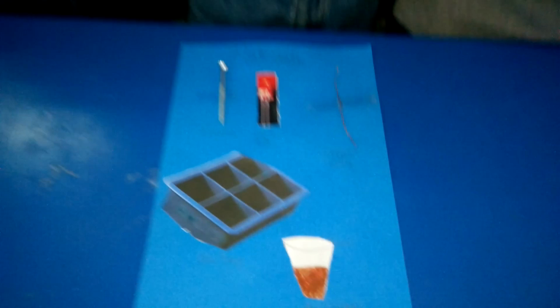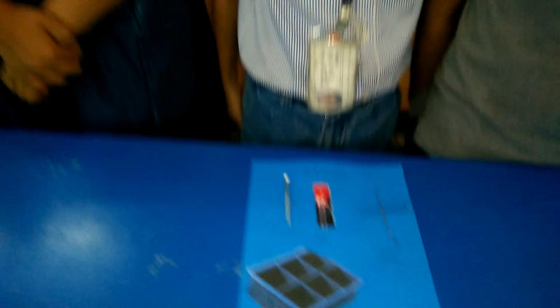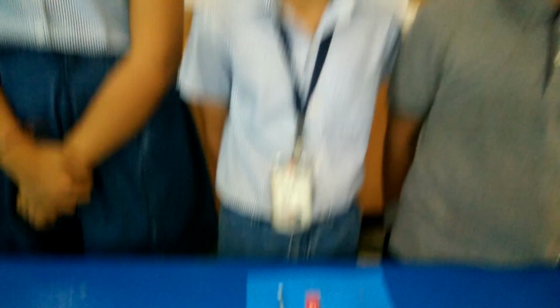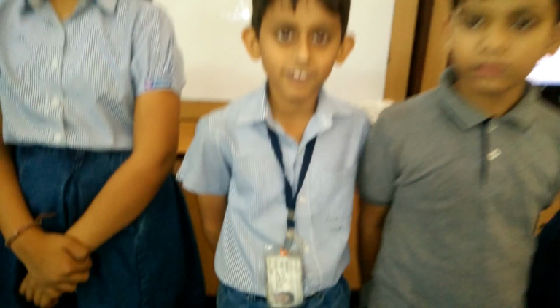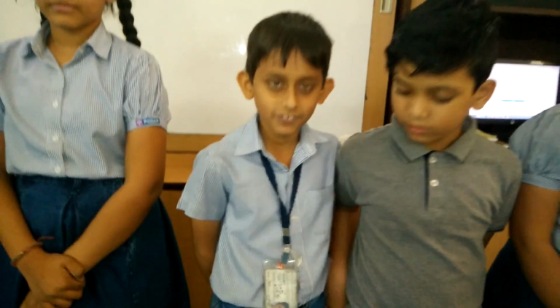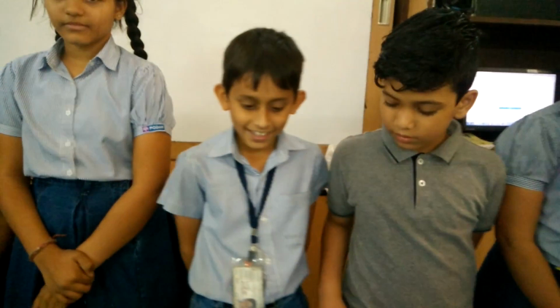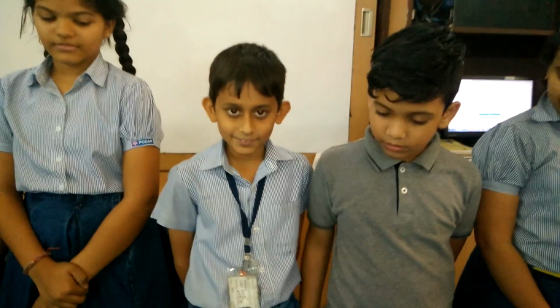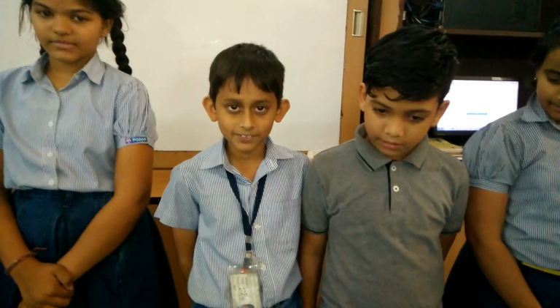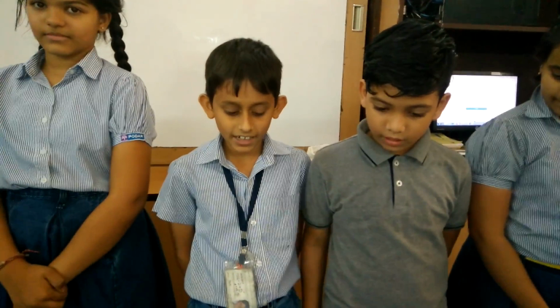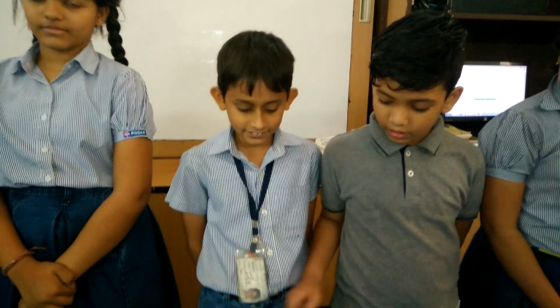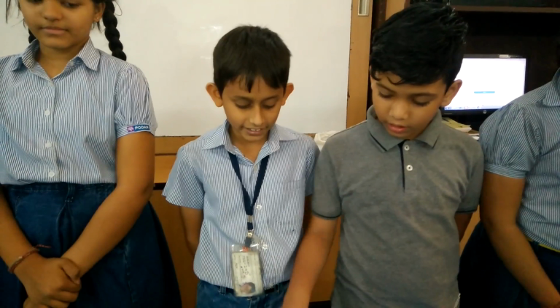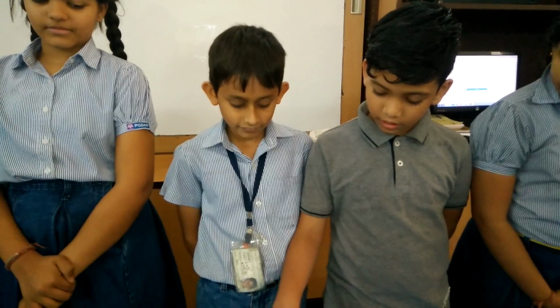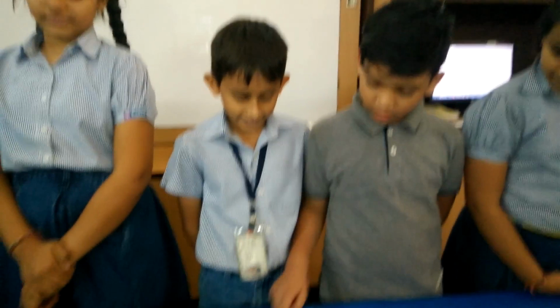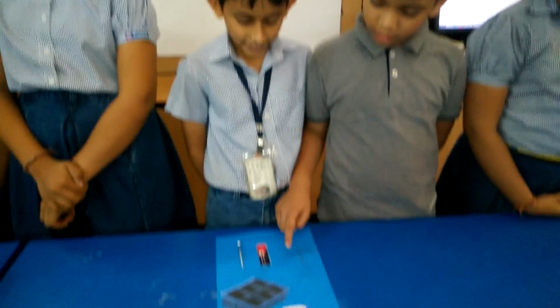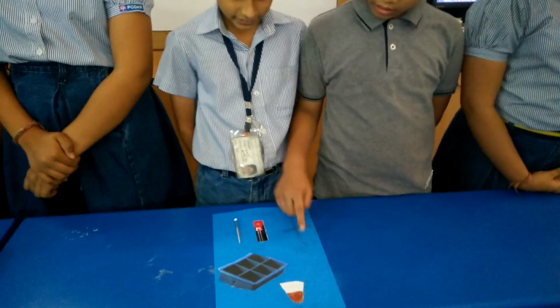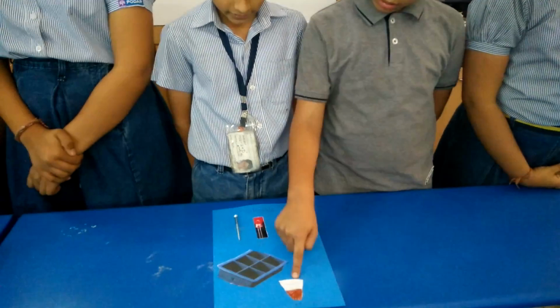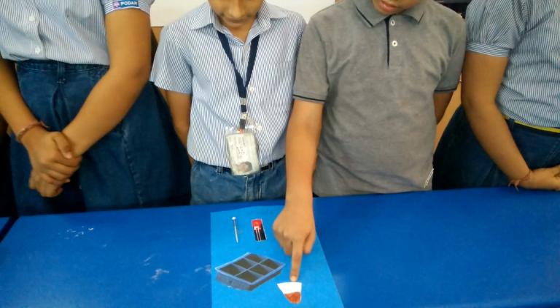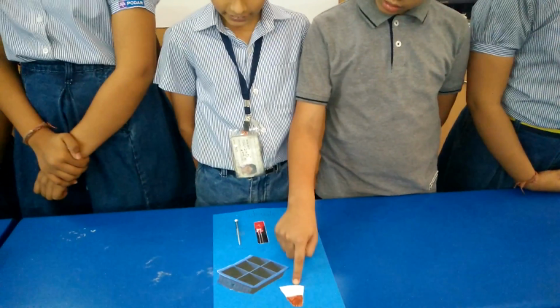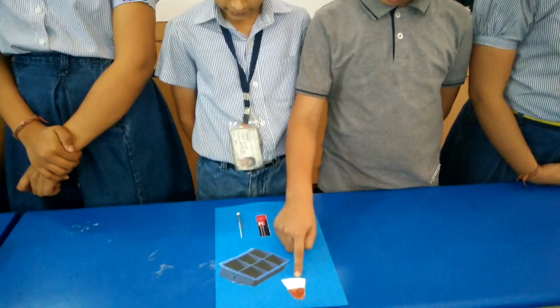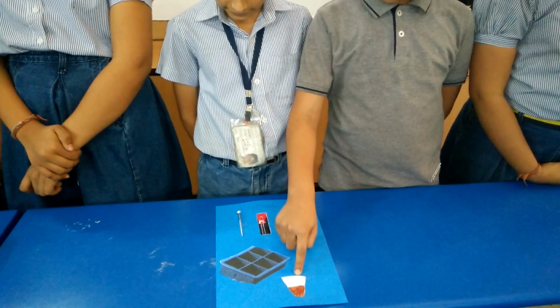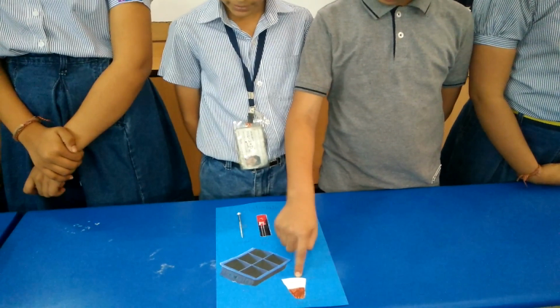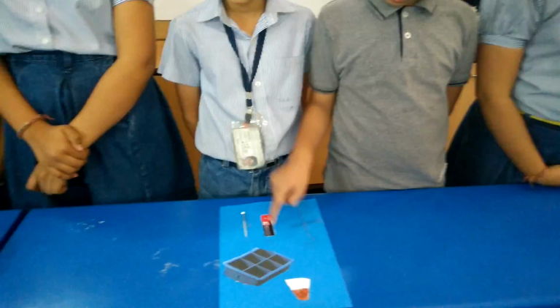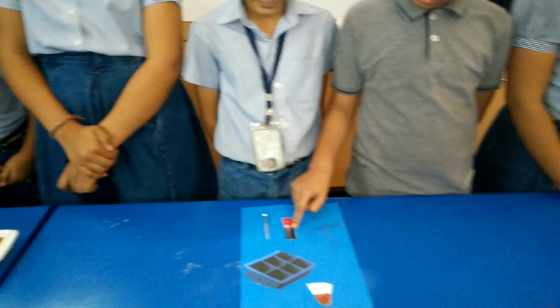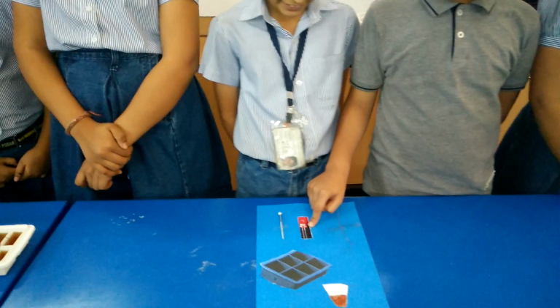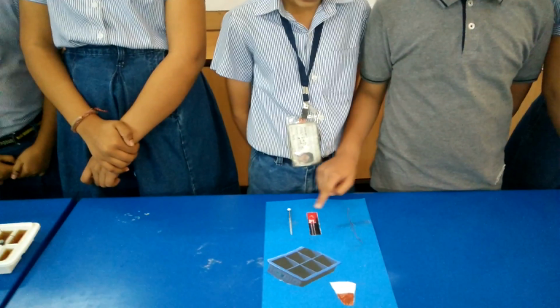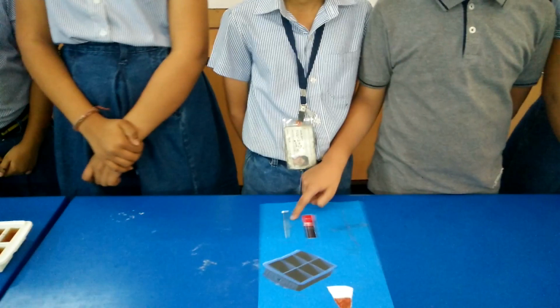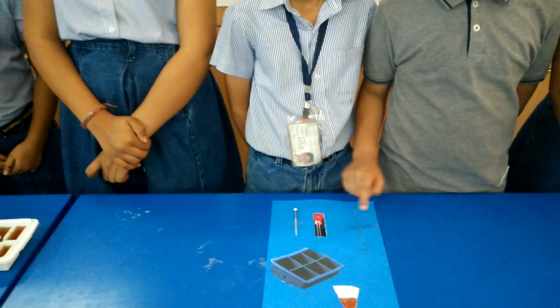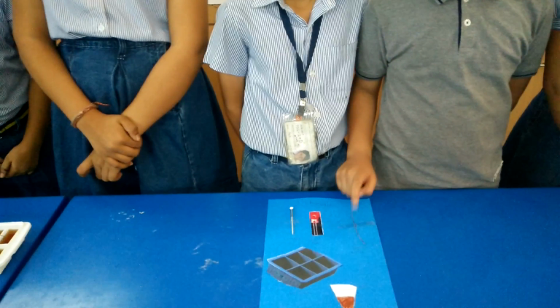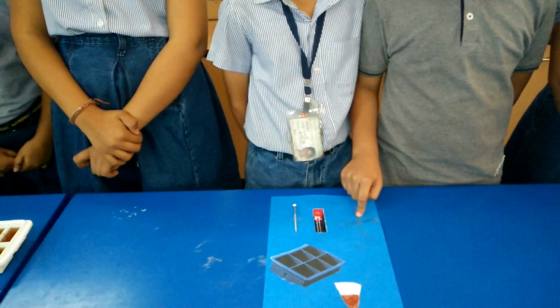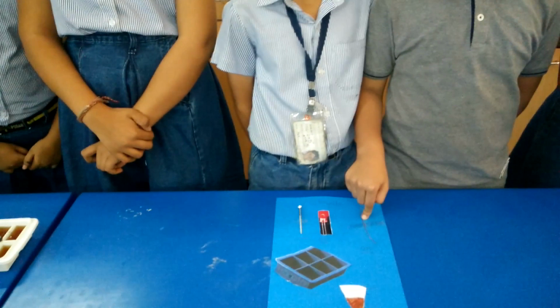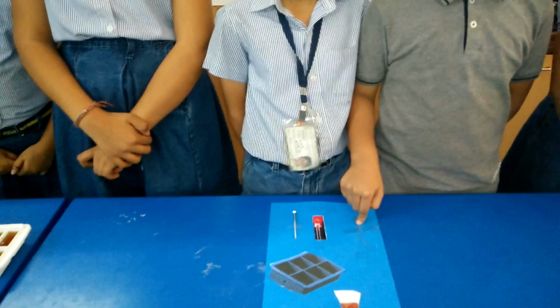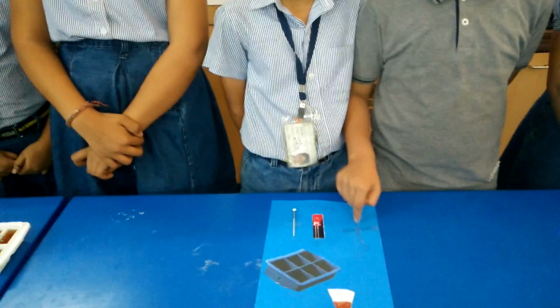The materials that we require for our experiment are ice tray, vinegar, LED bulbs, nails, and copper wire.